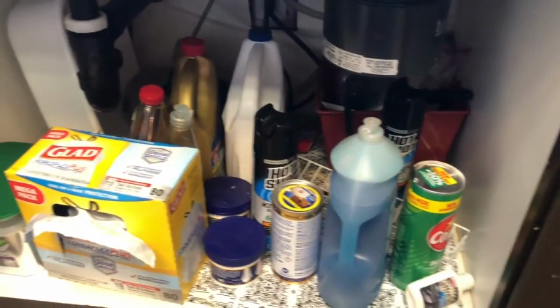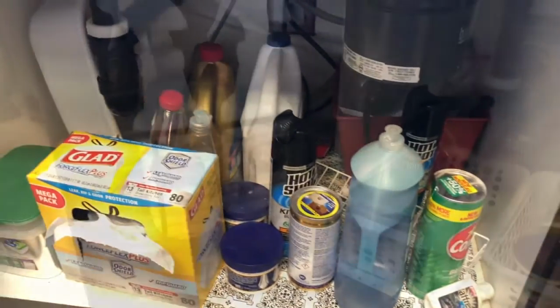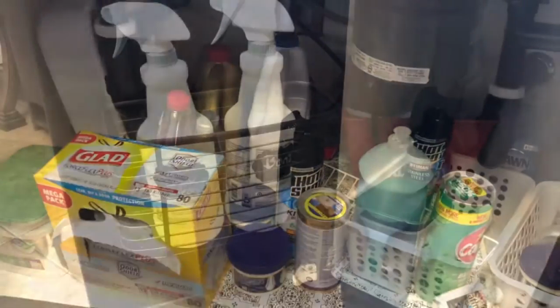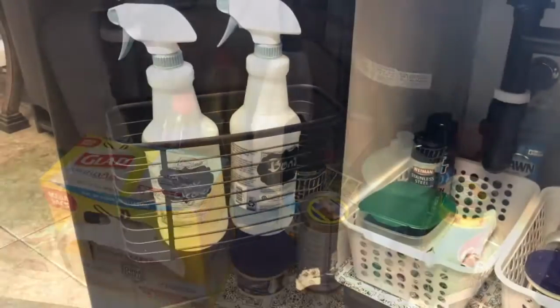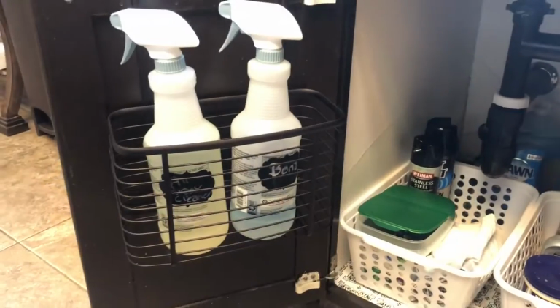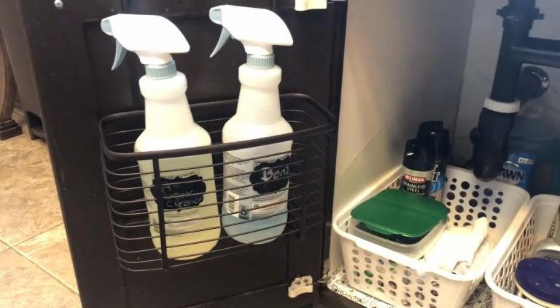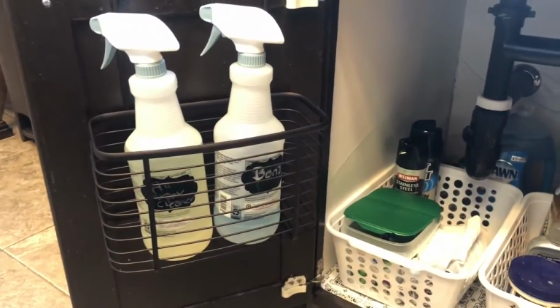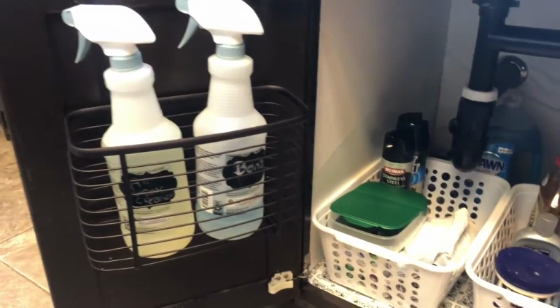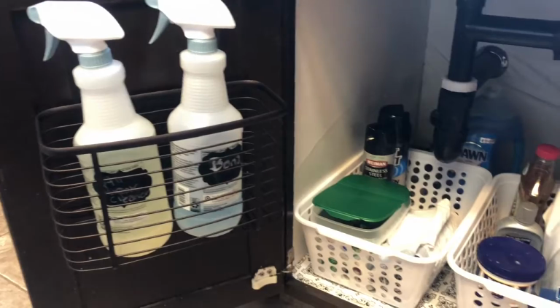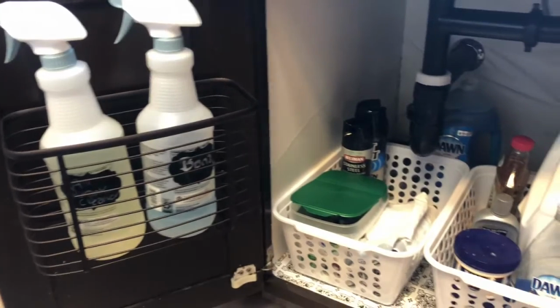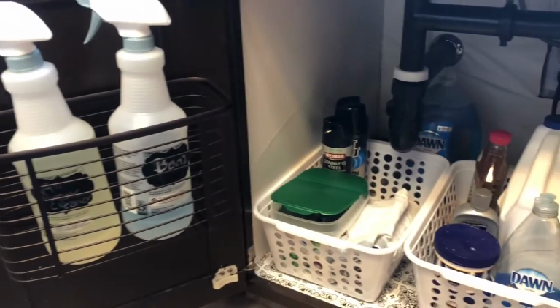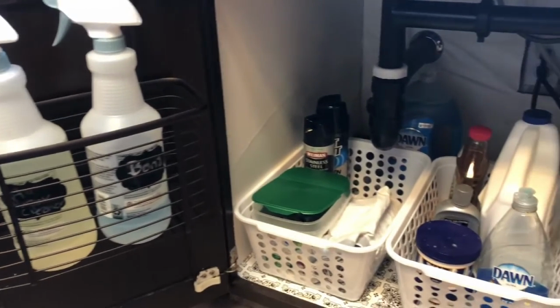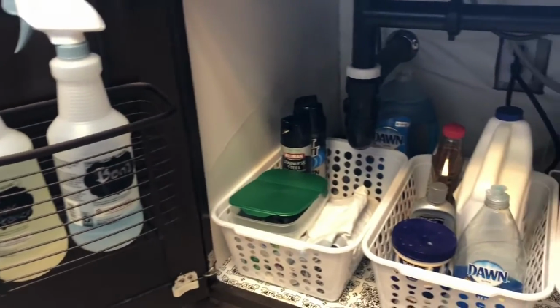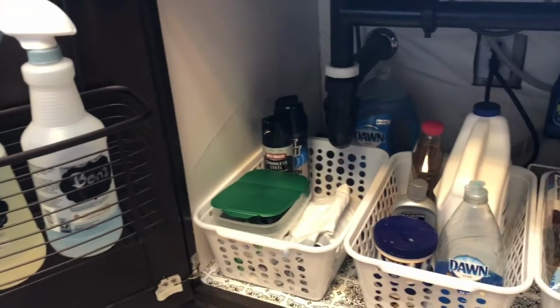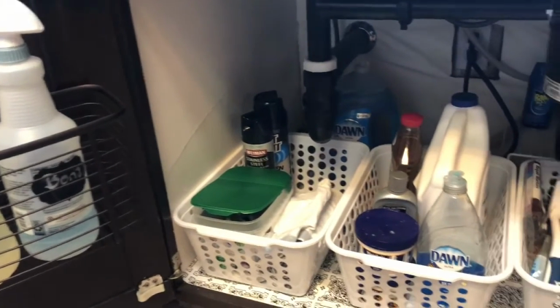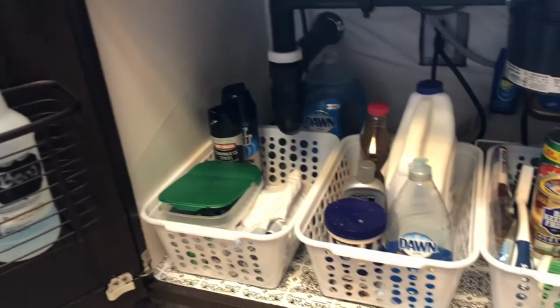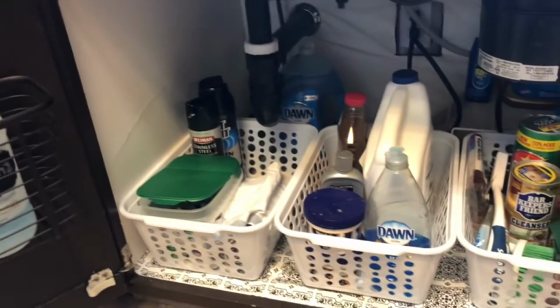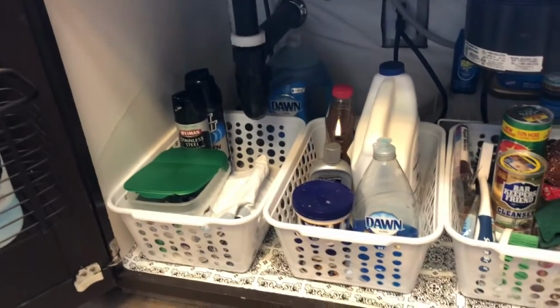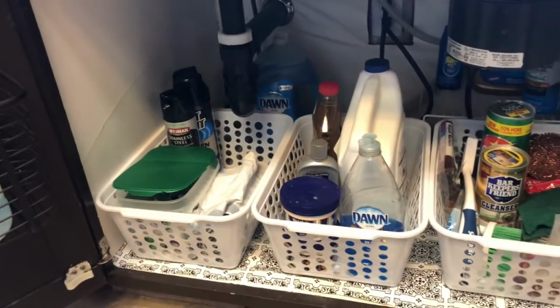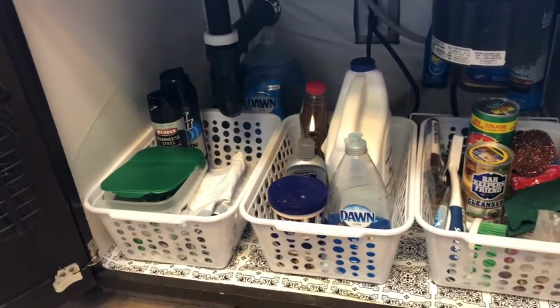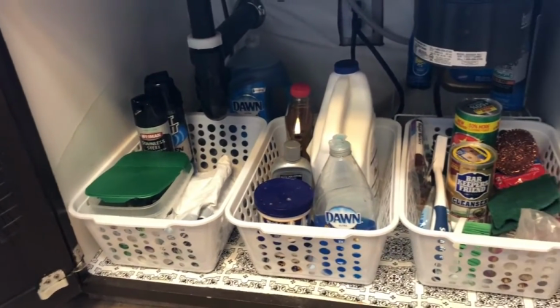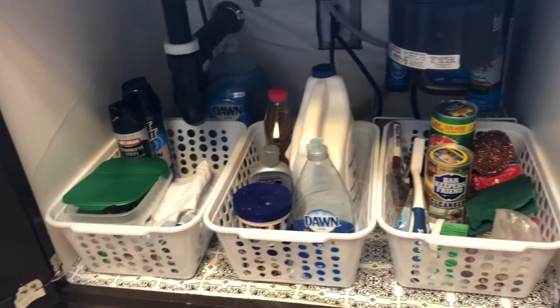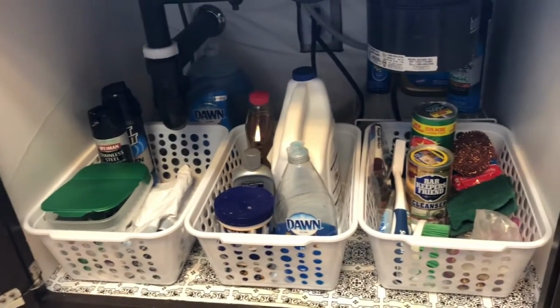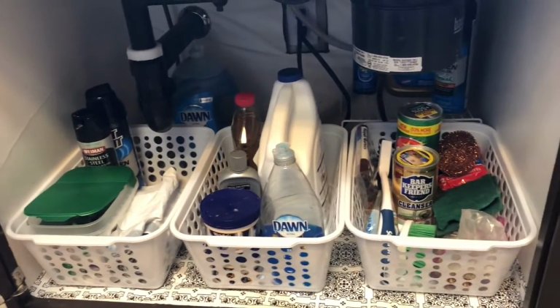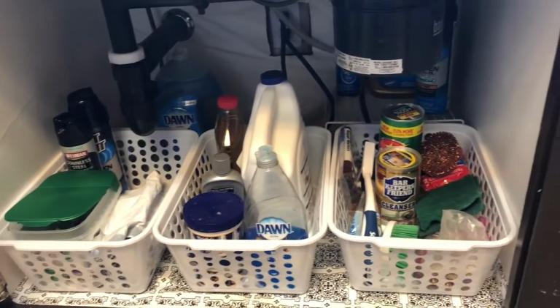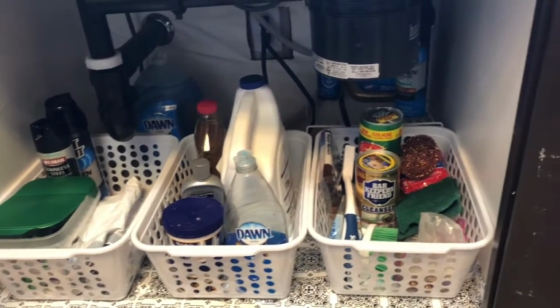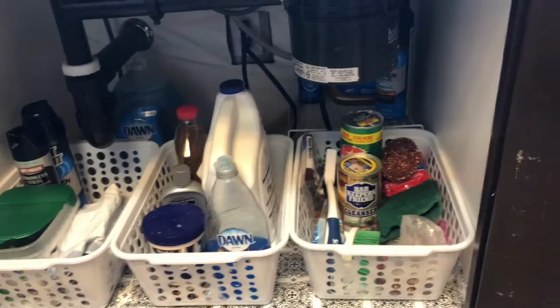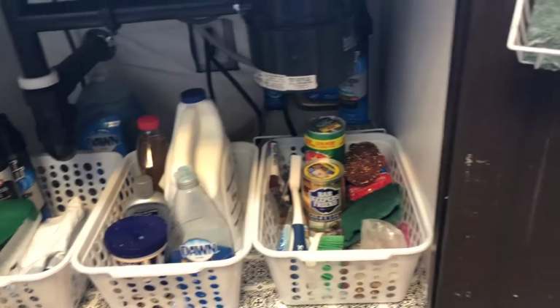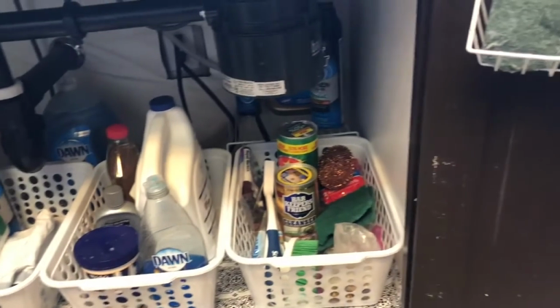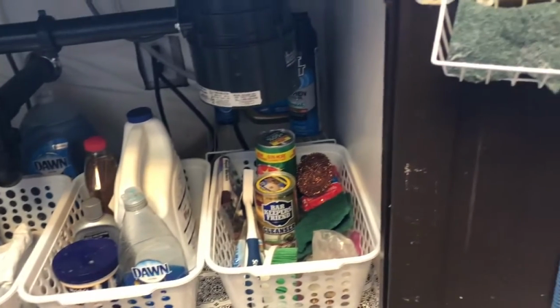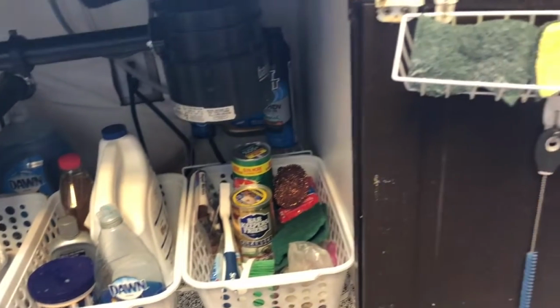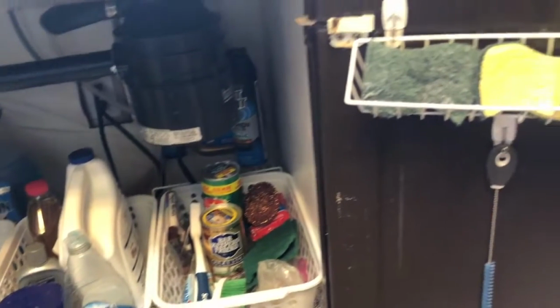Shopped my home, and here's what I ended up with. I already had the bins — they're from Dollar Tree, so three Dollar Tree bins, and they fit in there perfectly.